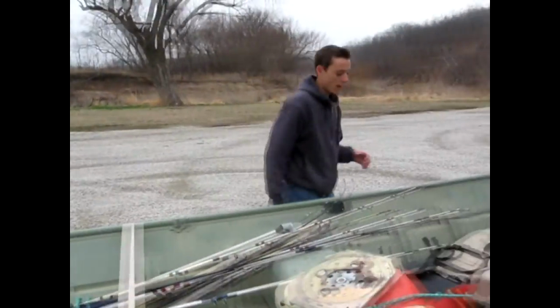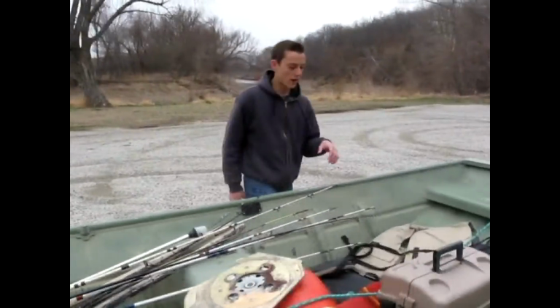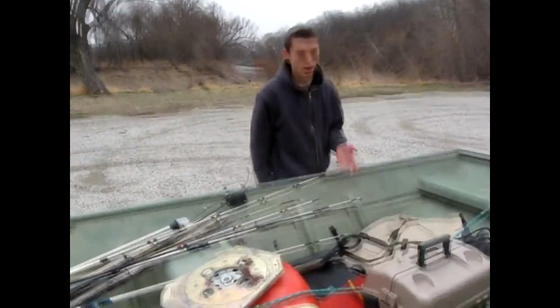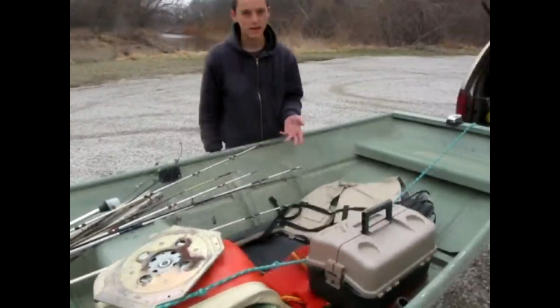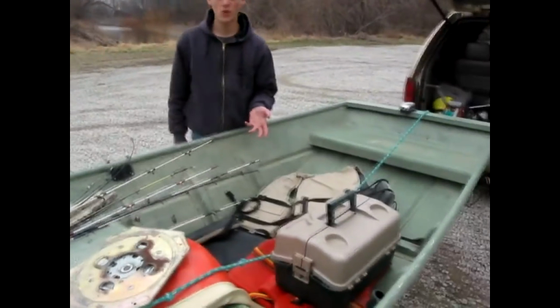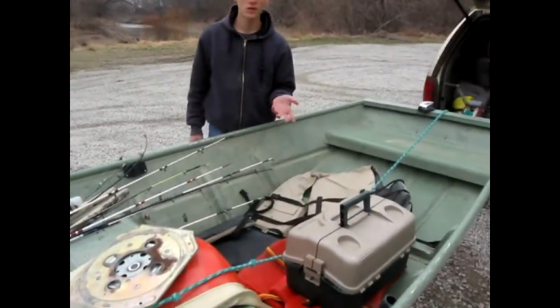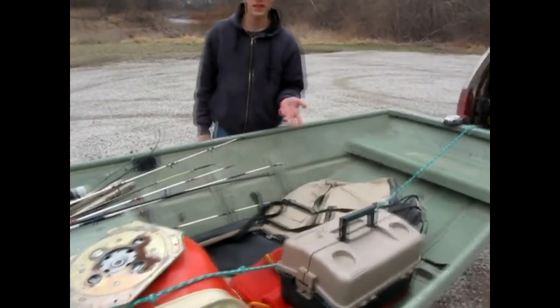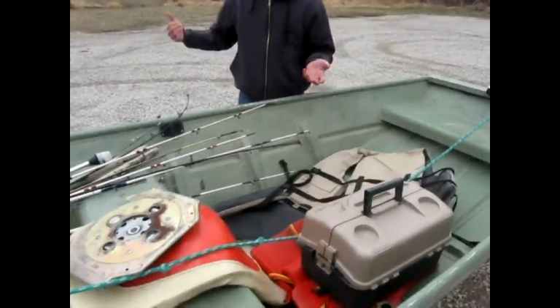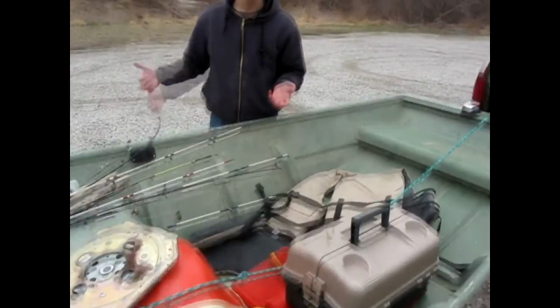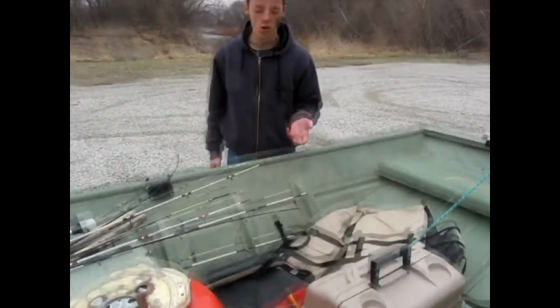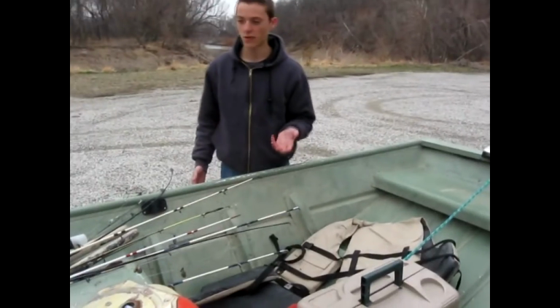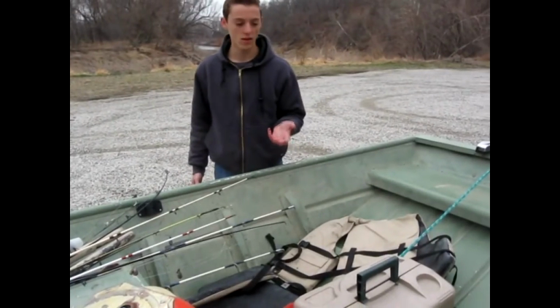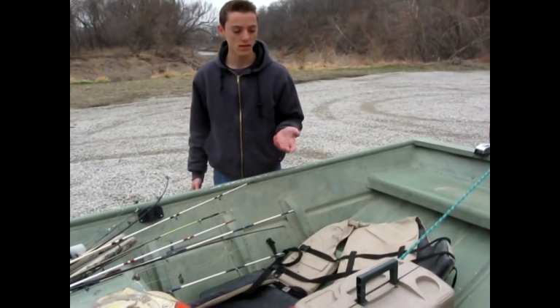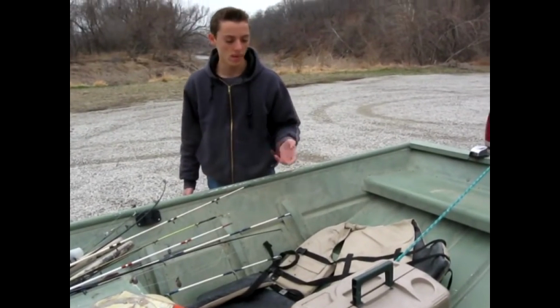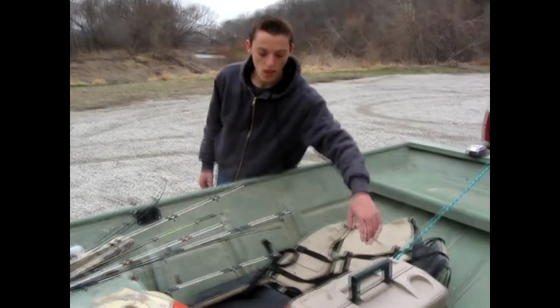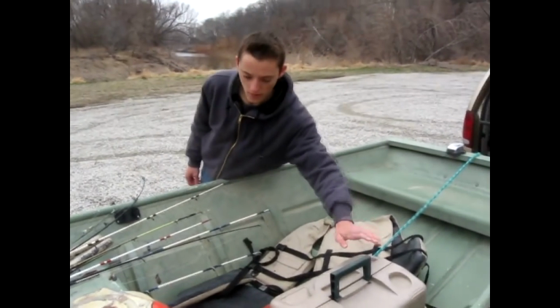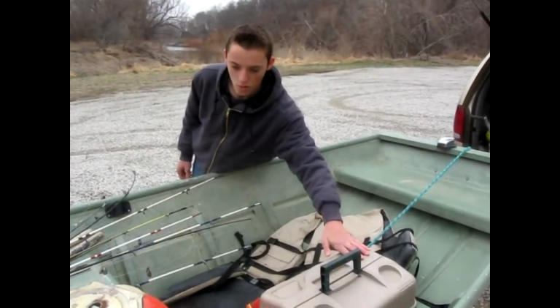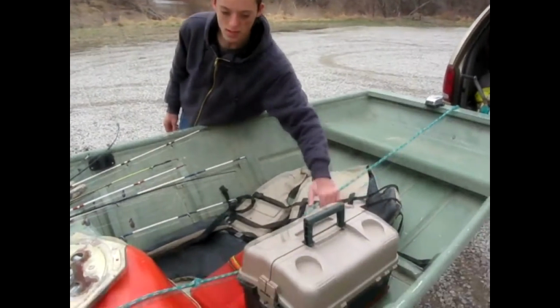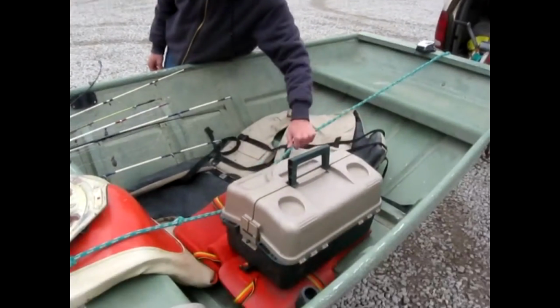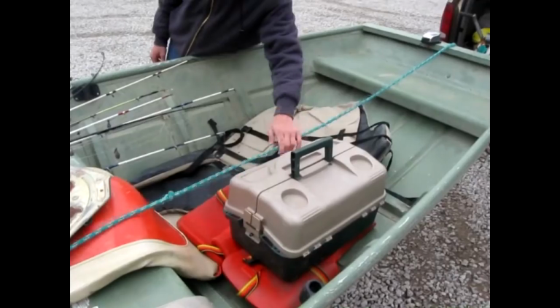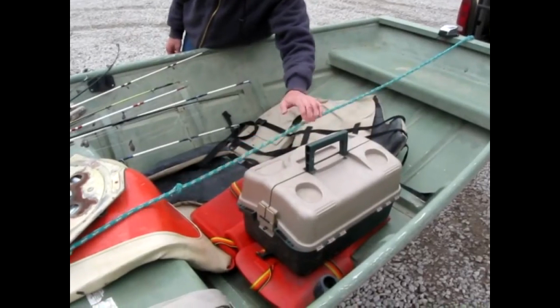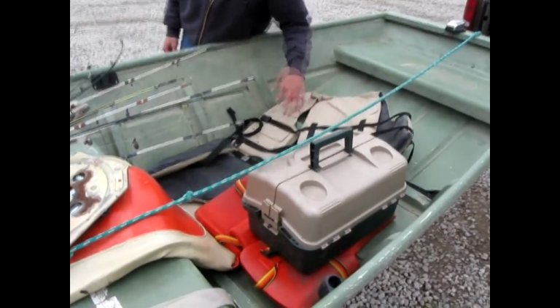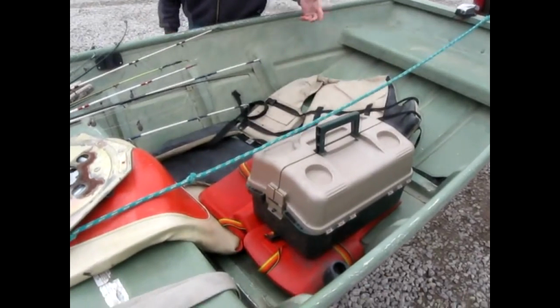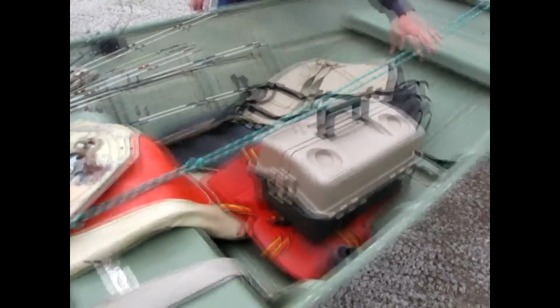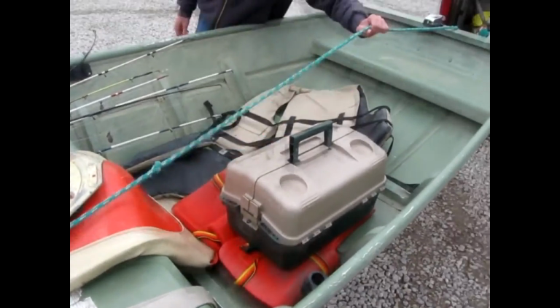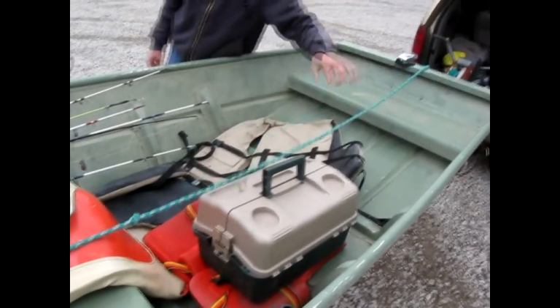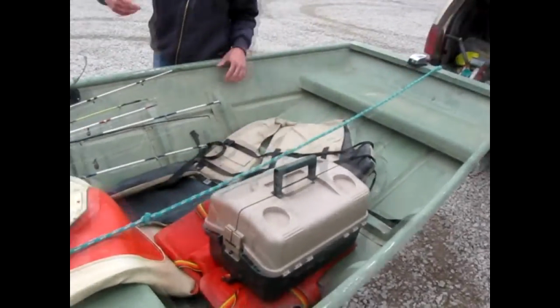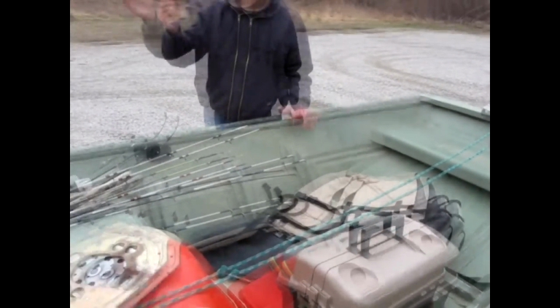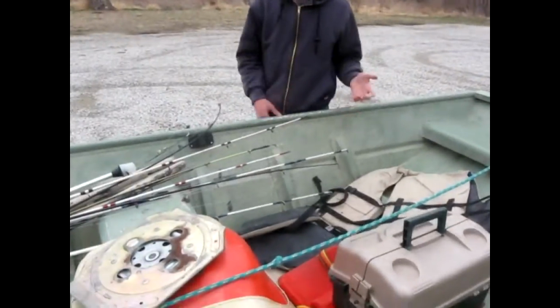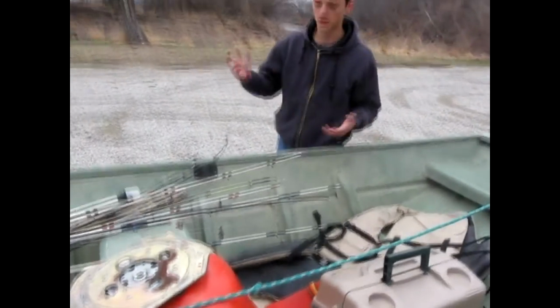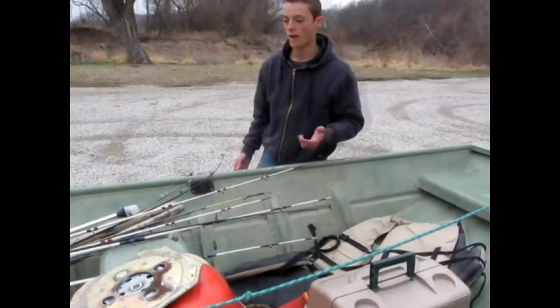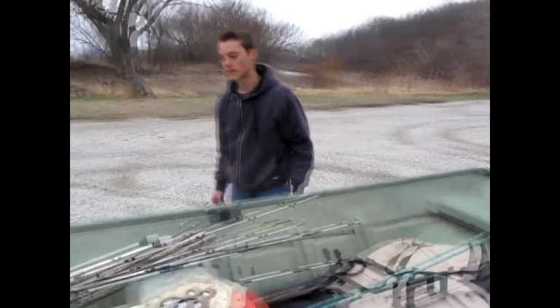I have three life jackets — I'm going out with two friends today. We're just about to put the boat in the water once I get it all tidied up and bring my tackle box. Right here is the string on the boat and I always tie that down somewhere so it doesn't blow around.